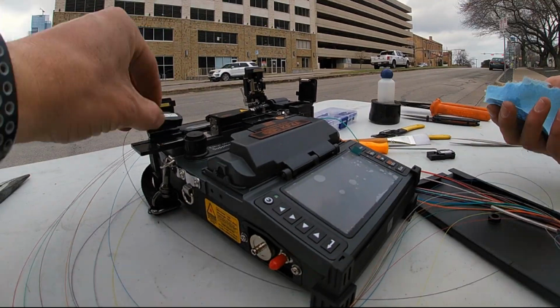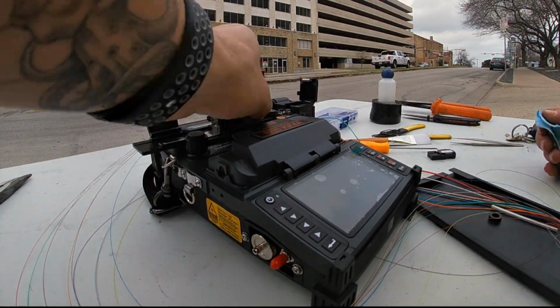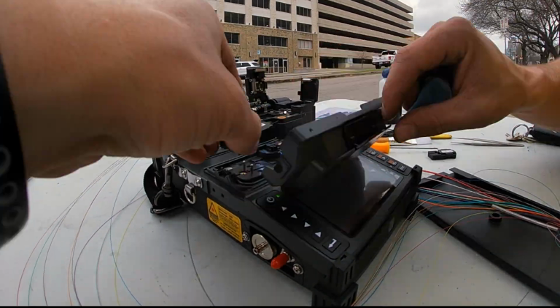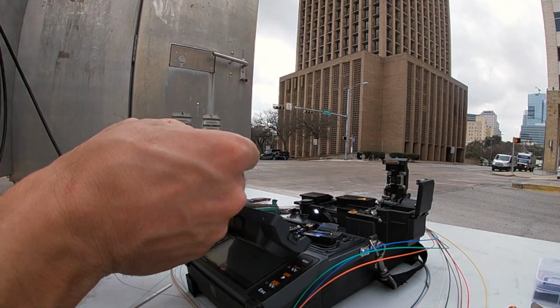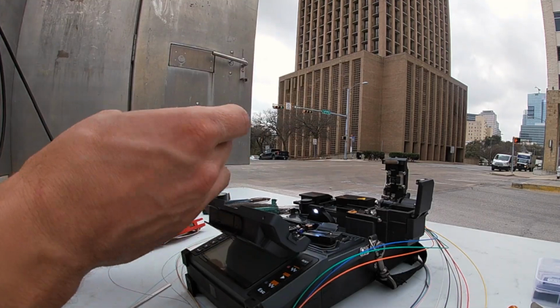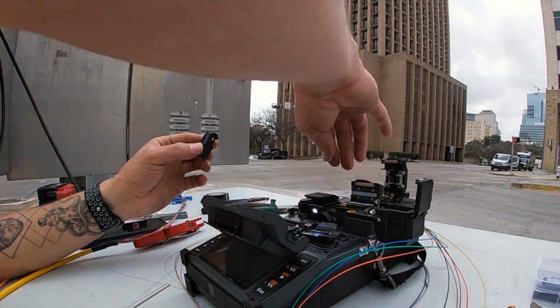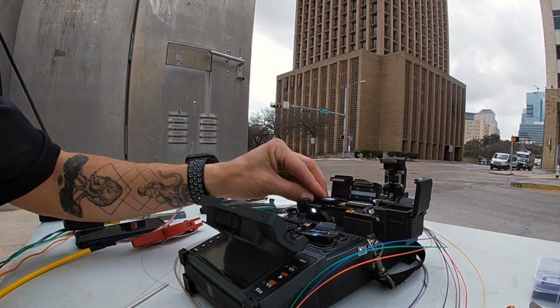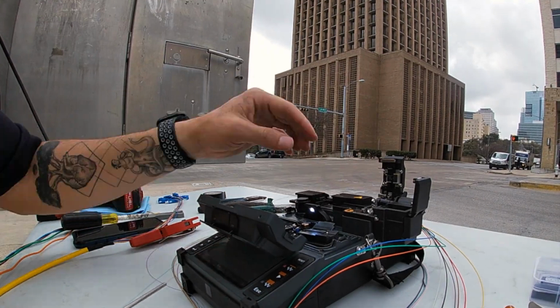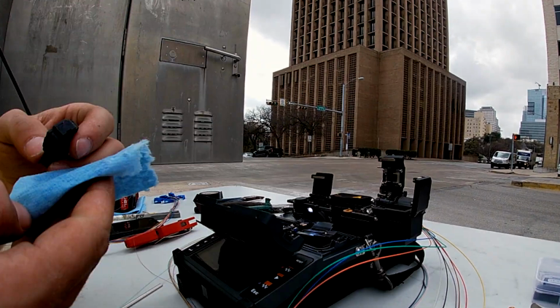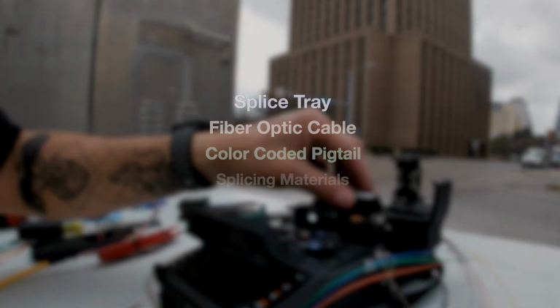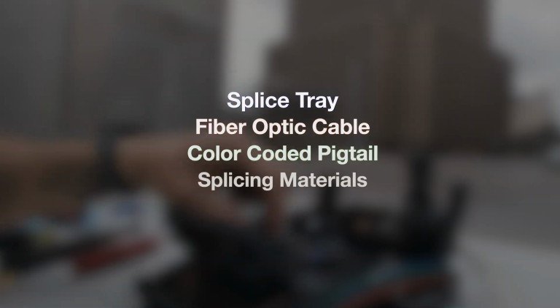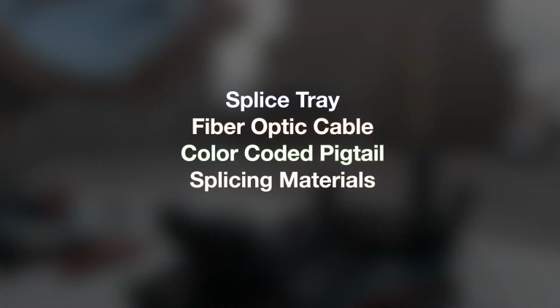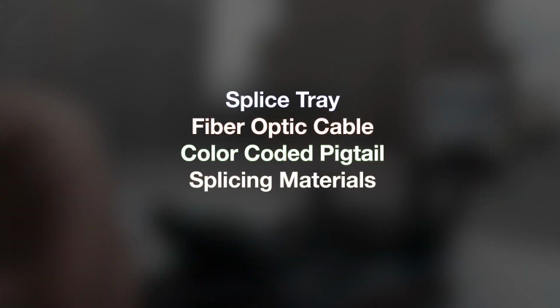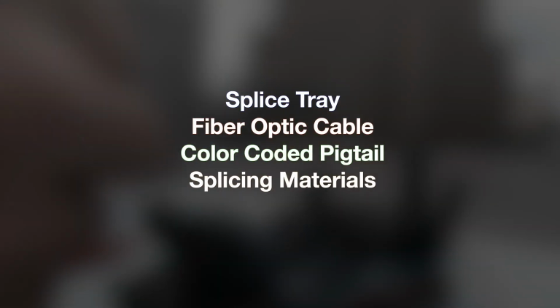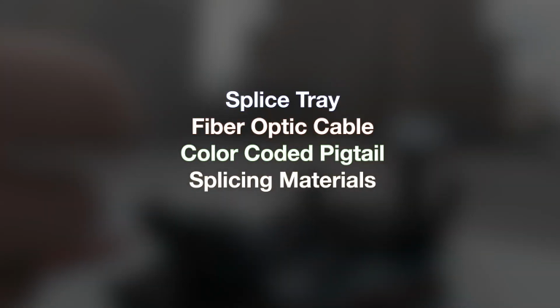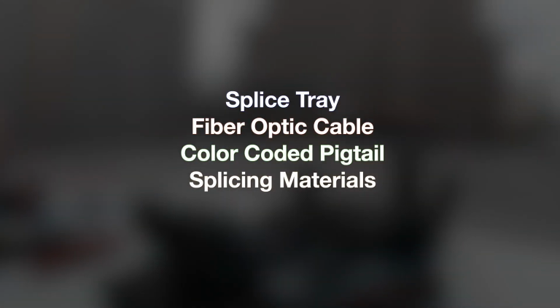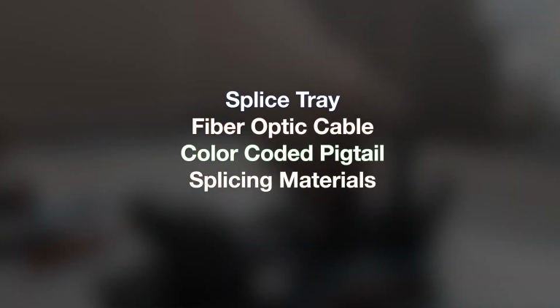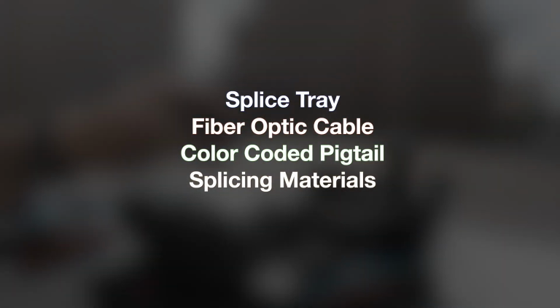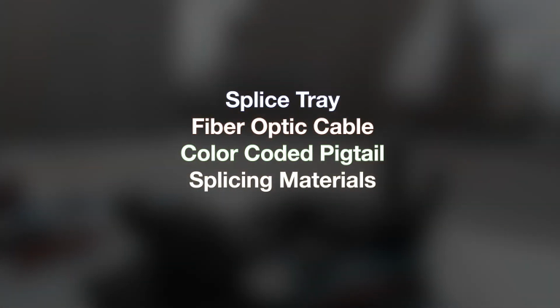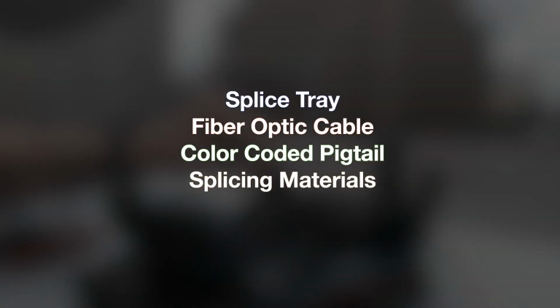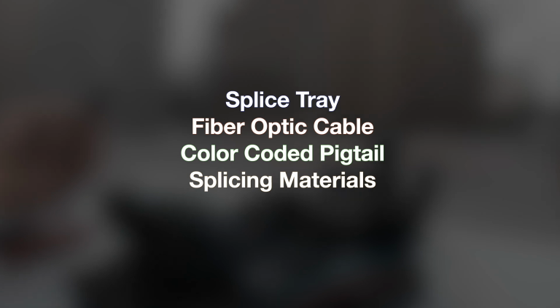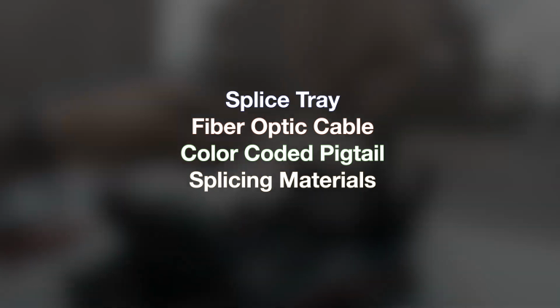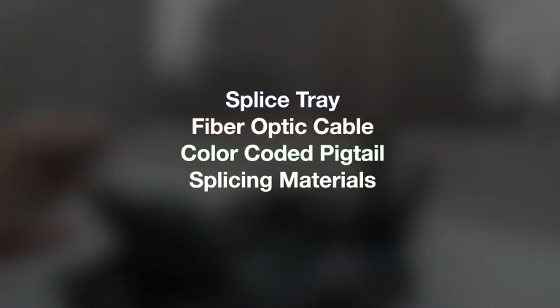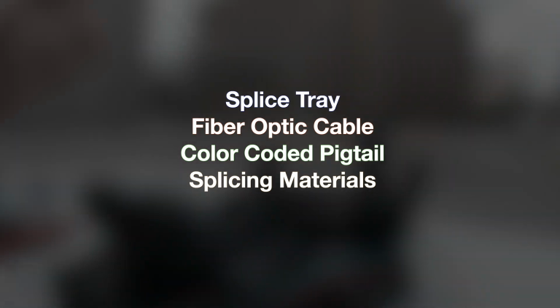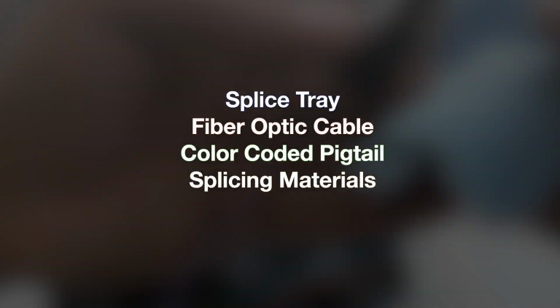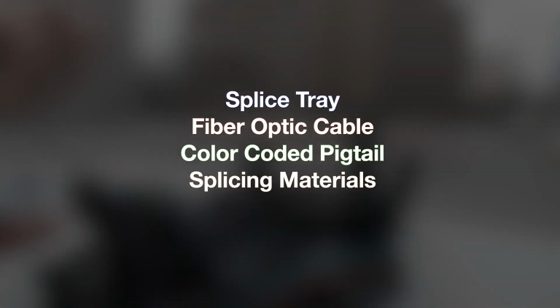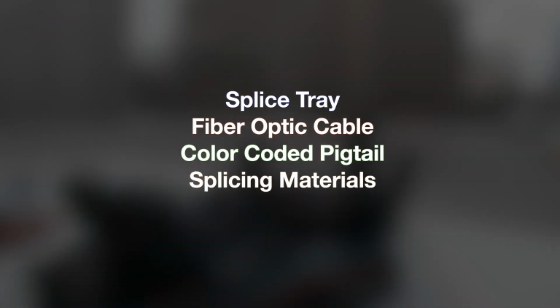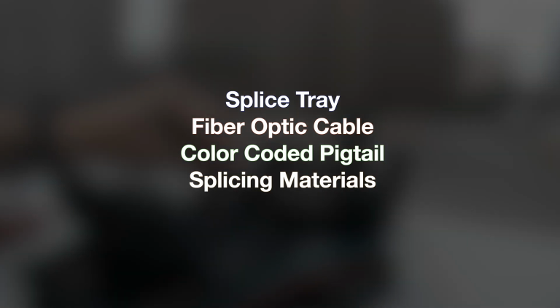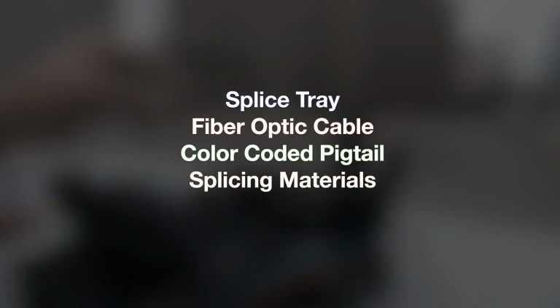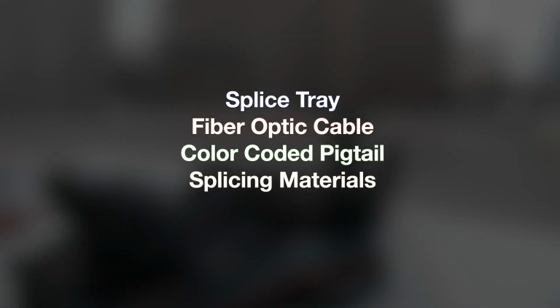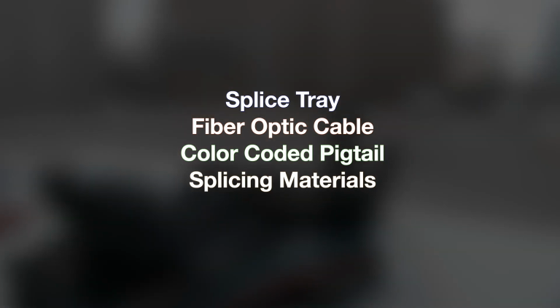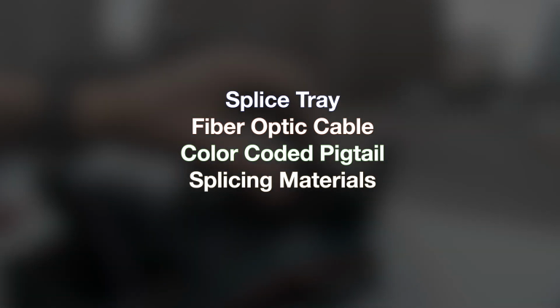For this QSP we use one small splice tray, fiber optic cable which is our feeder, a color-coded pigtail, and splicing materials.